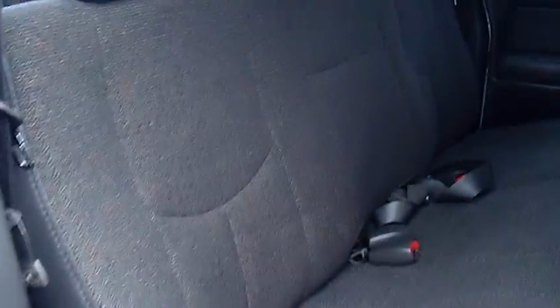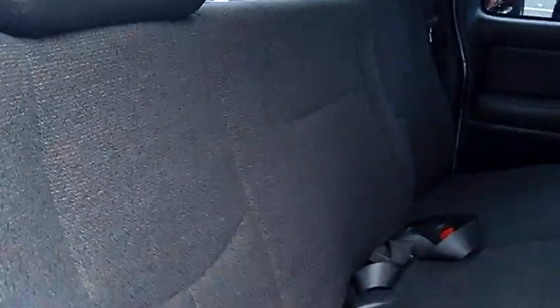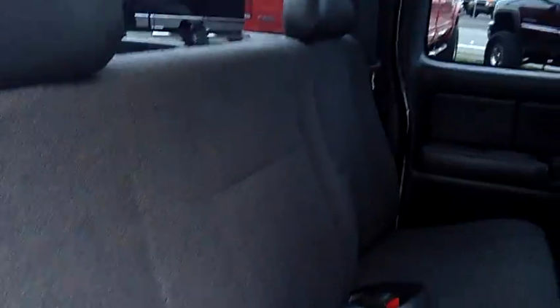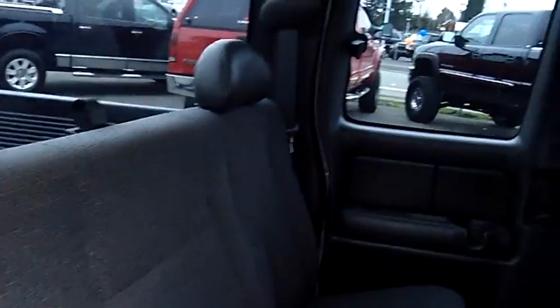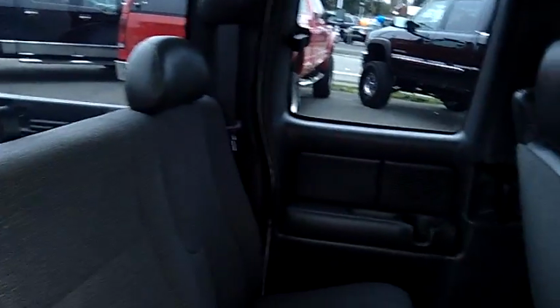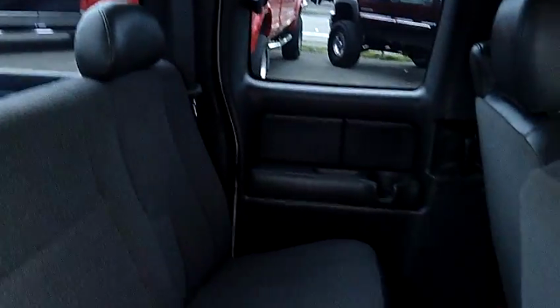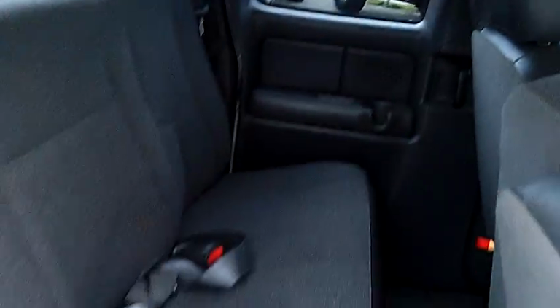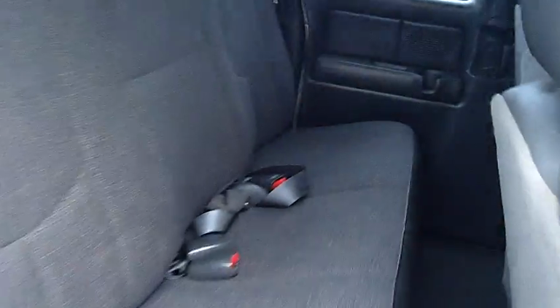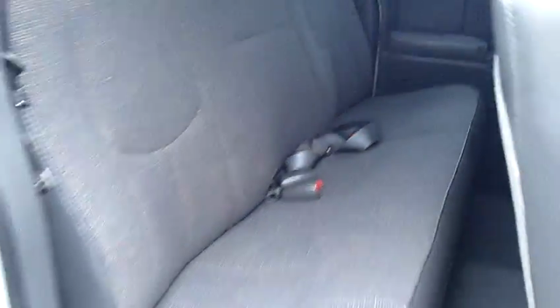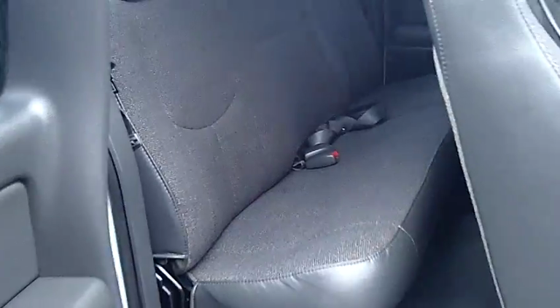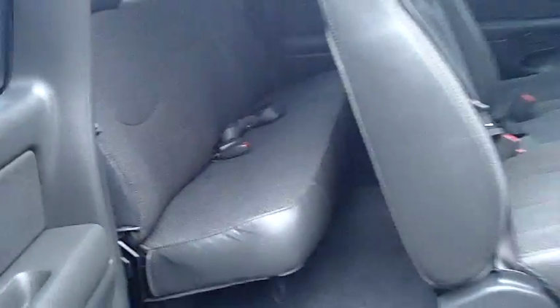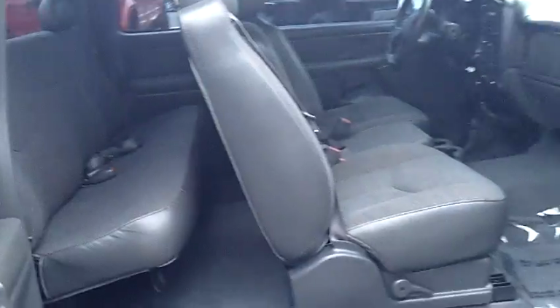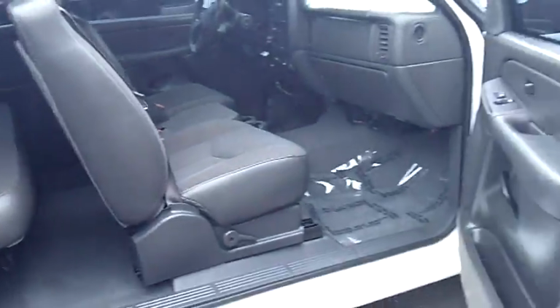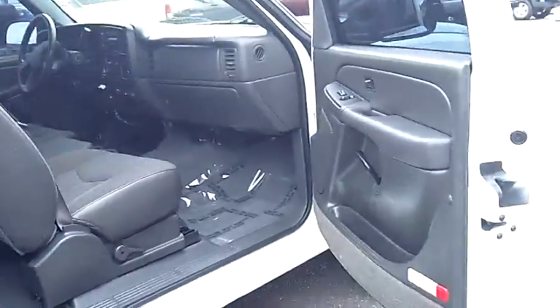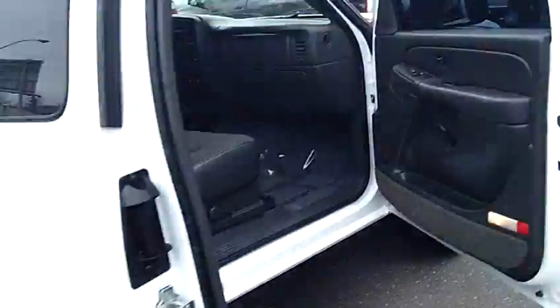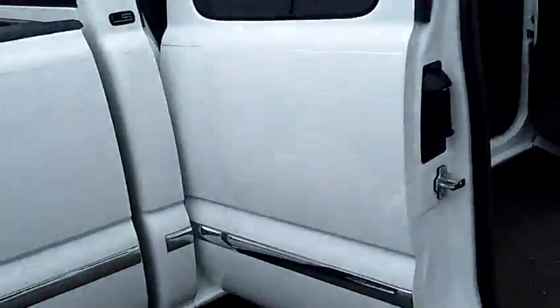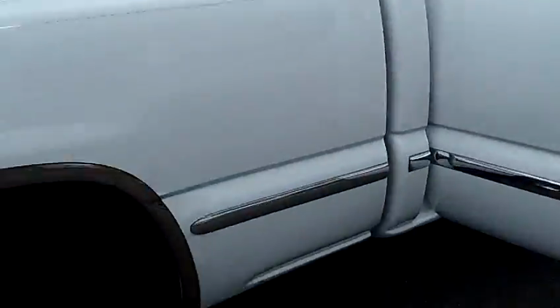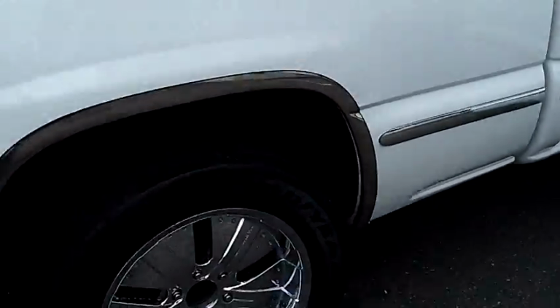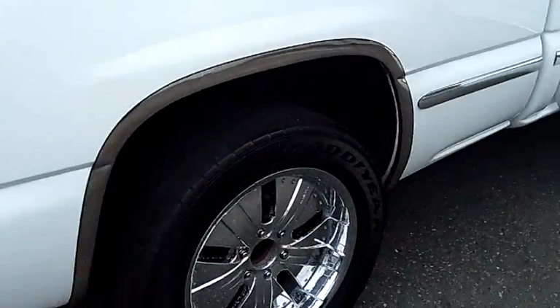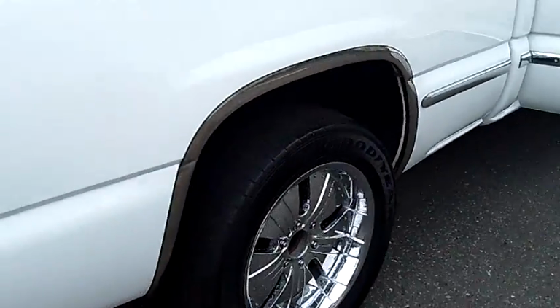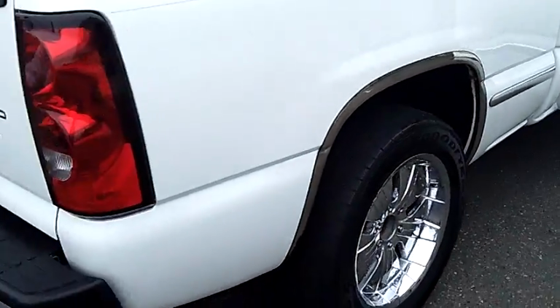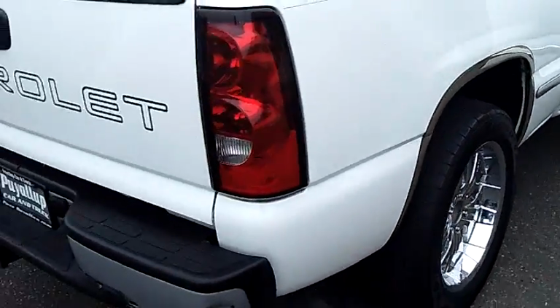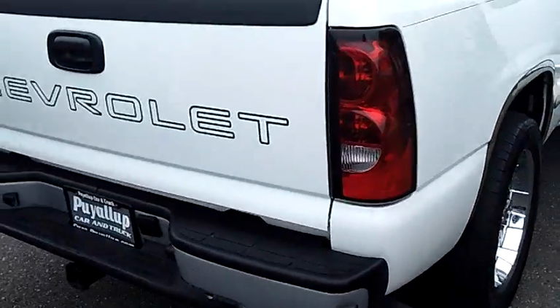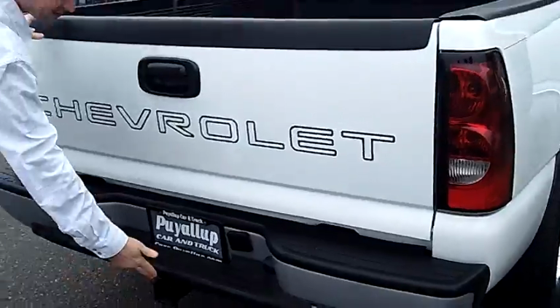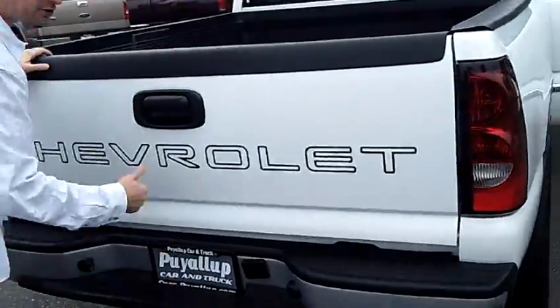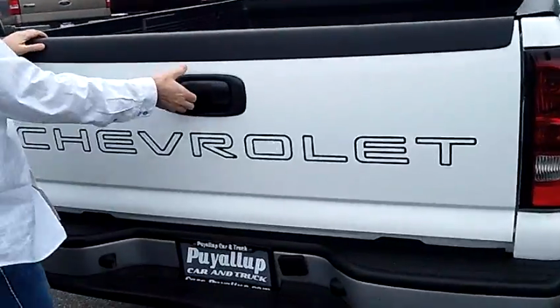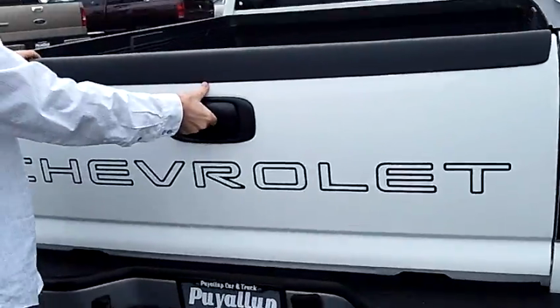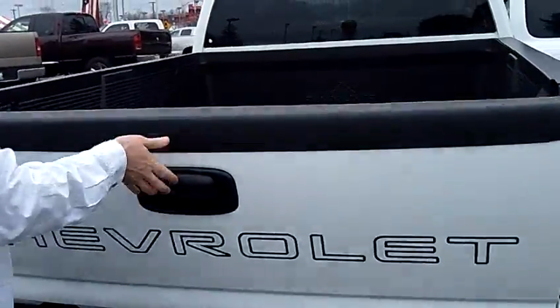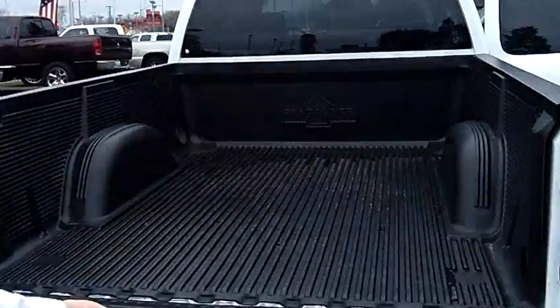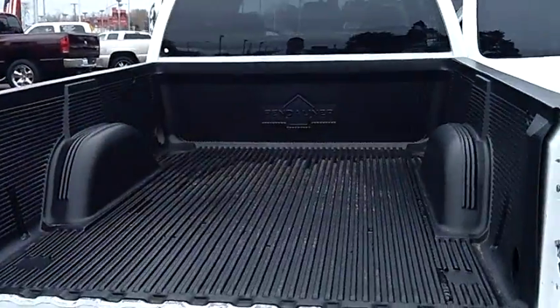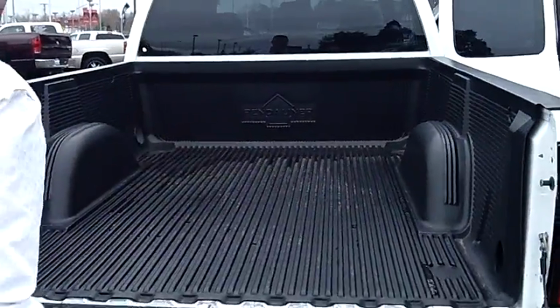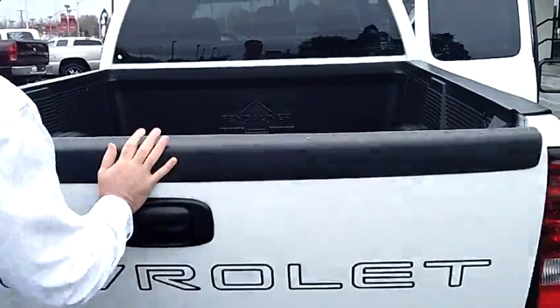All your power options on the Silverado: power windows, locks, mirrors, tilt, cruise, CD player. It's got some nice custom 20-inch wheels and tires. This particular one is equipped with the factory tow hitch if you're going to use it to pull your toys. Factory bed liner as well.